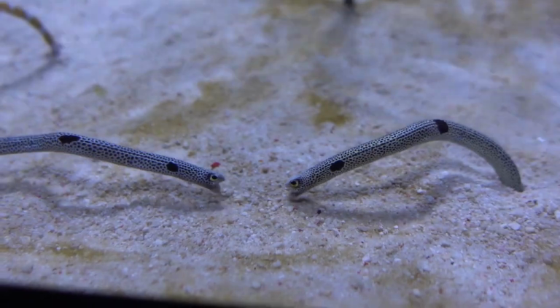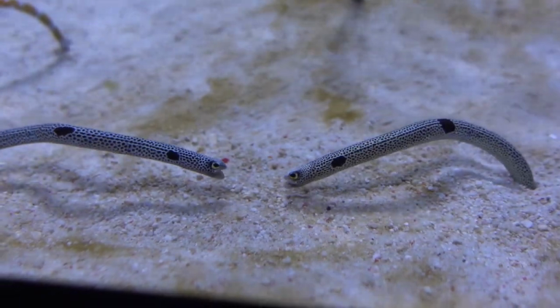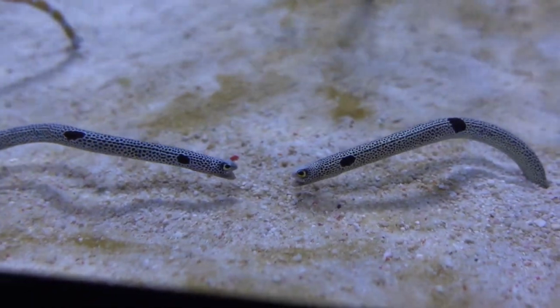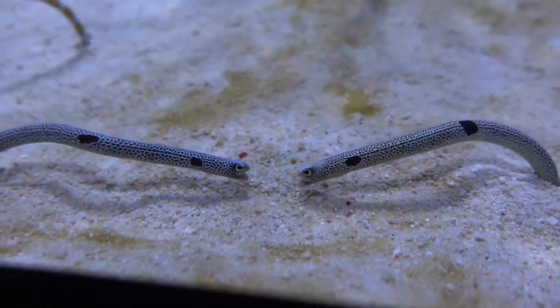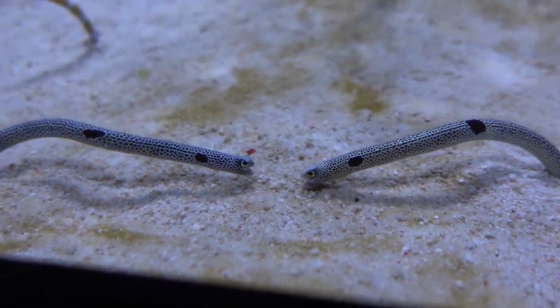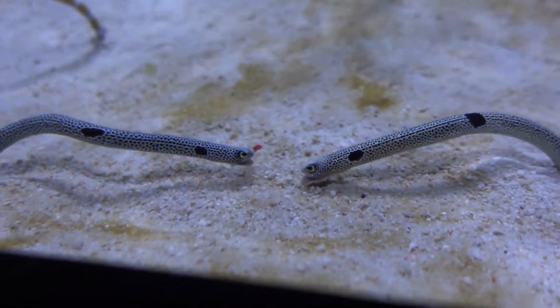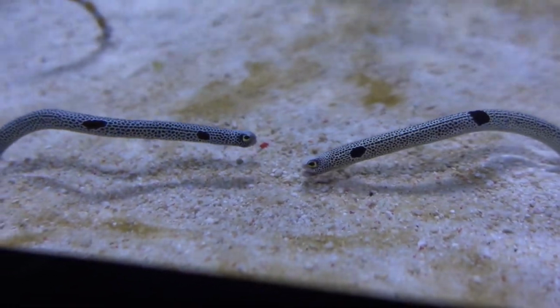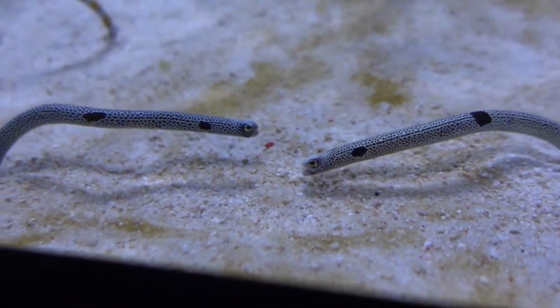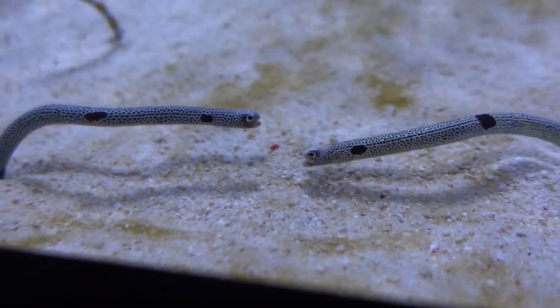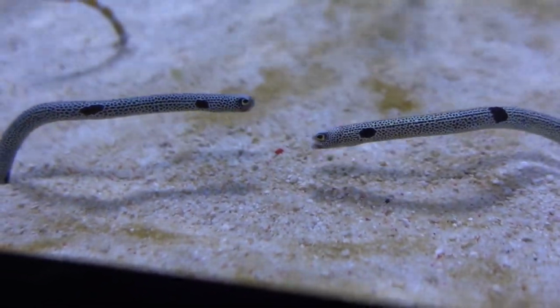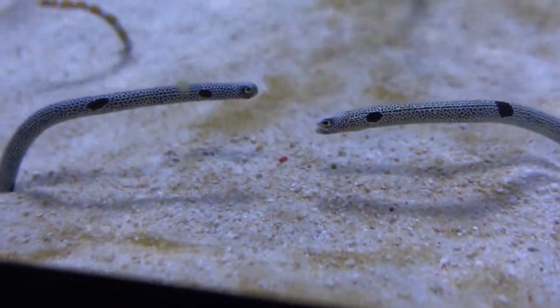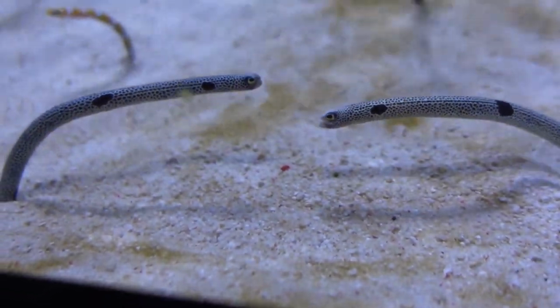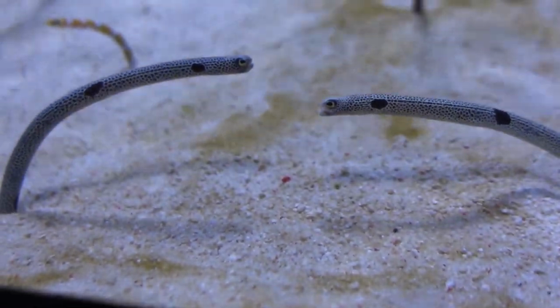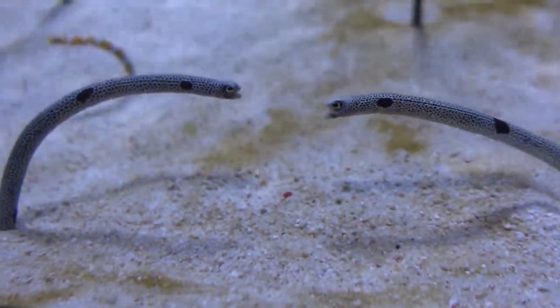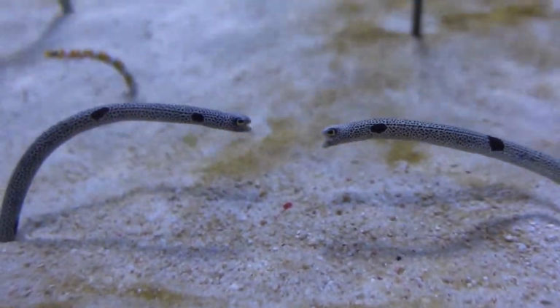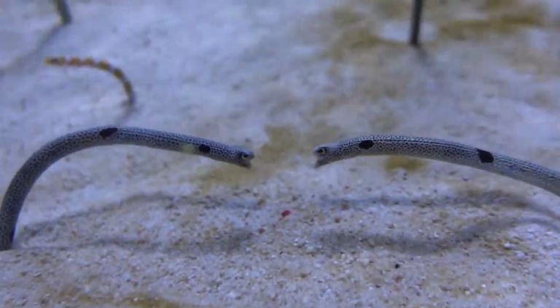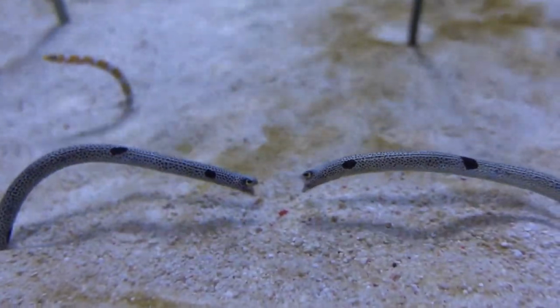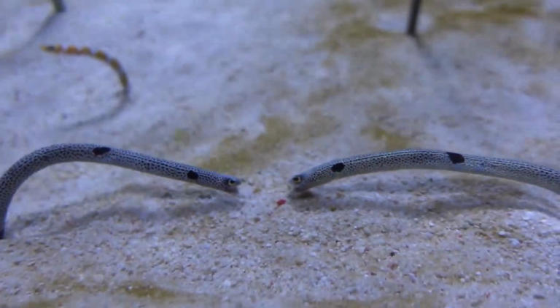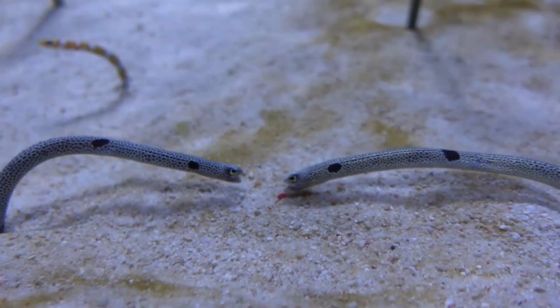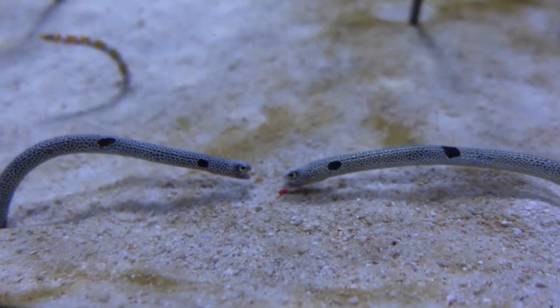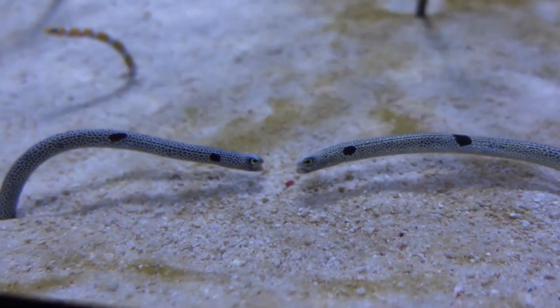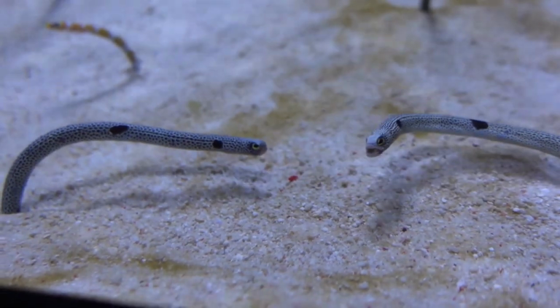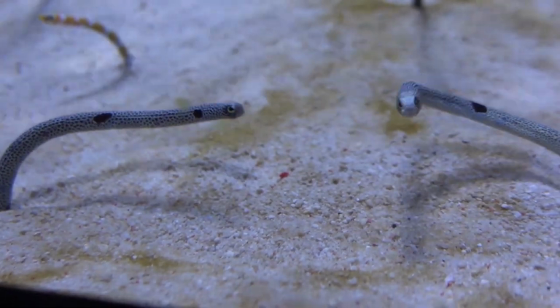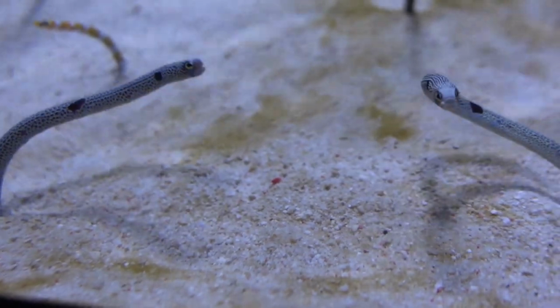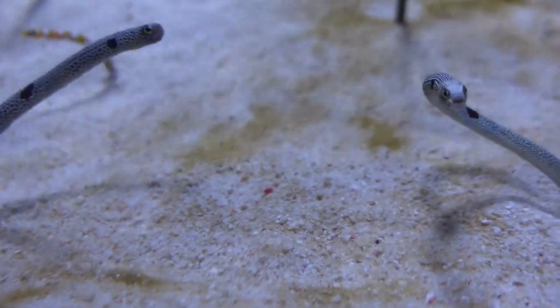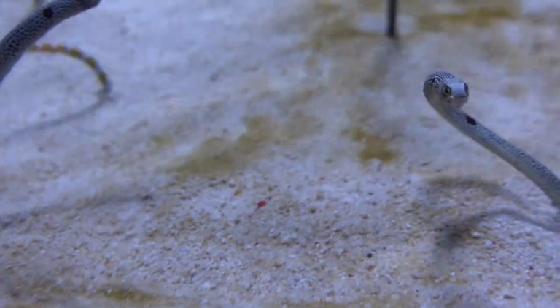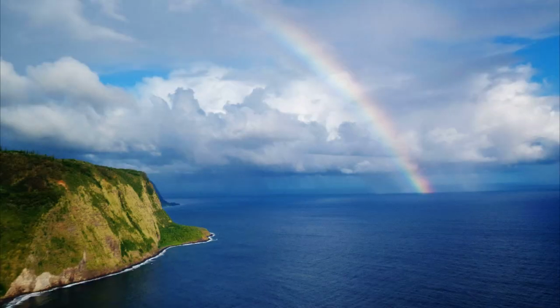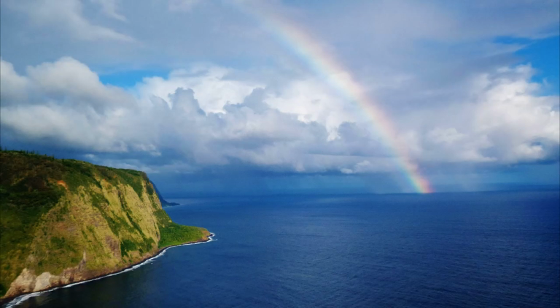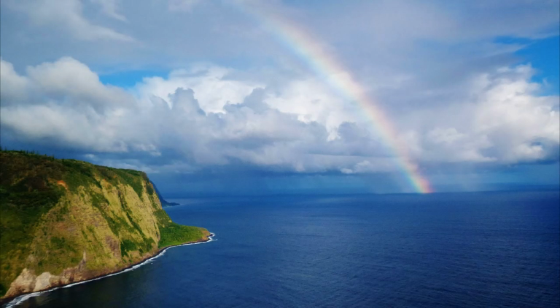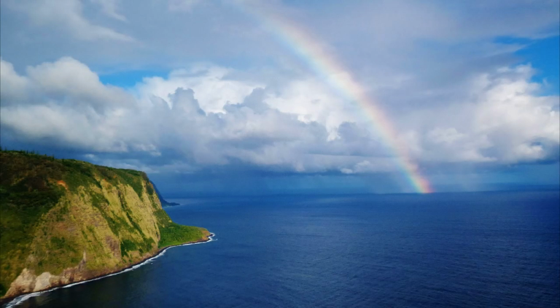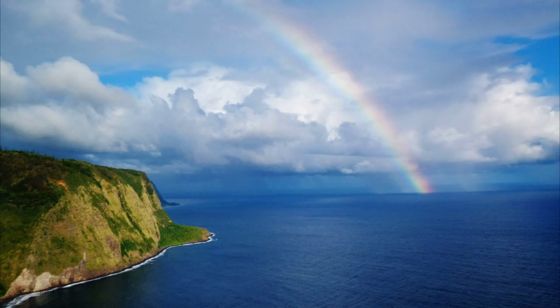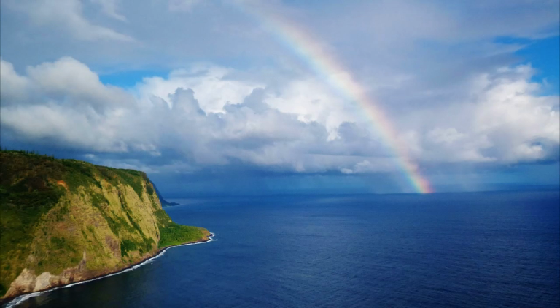They can grow up to 16 inches long and are only about a half inch in diameter.